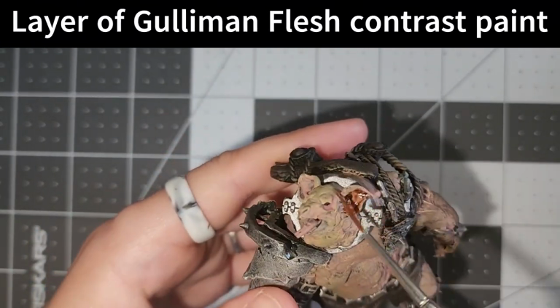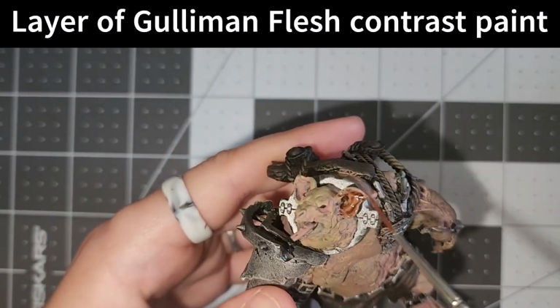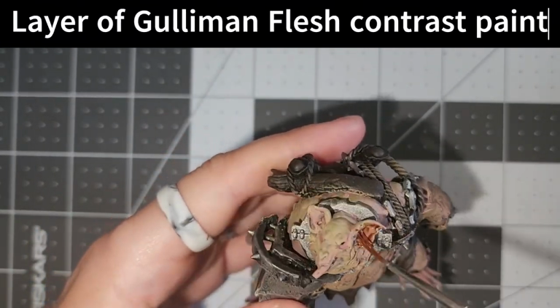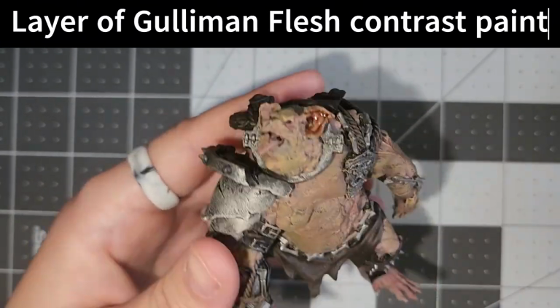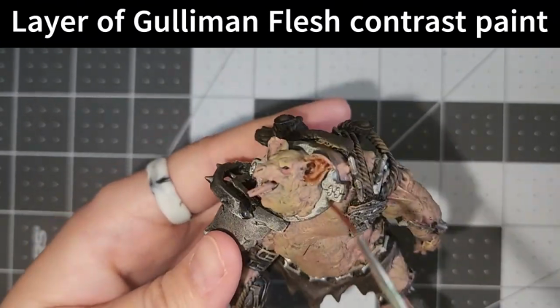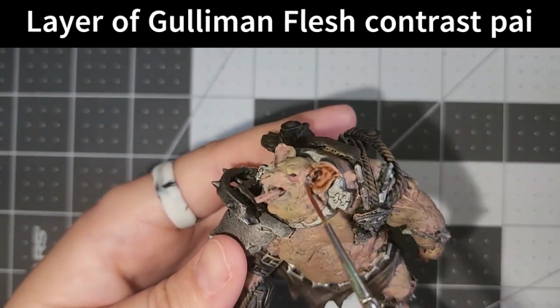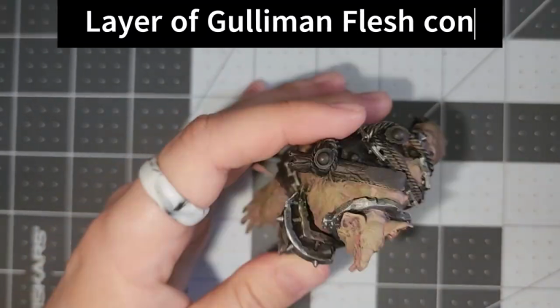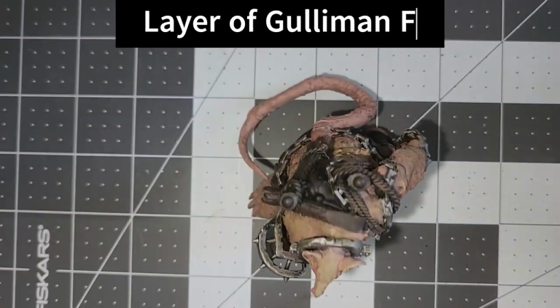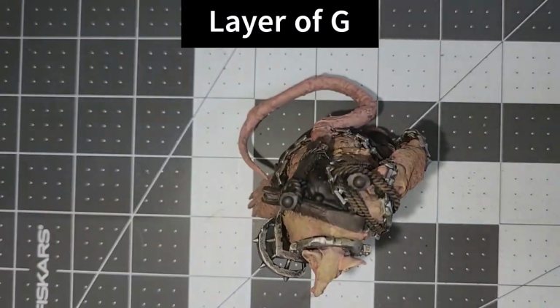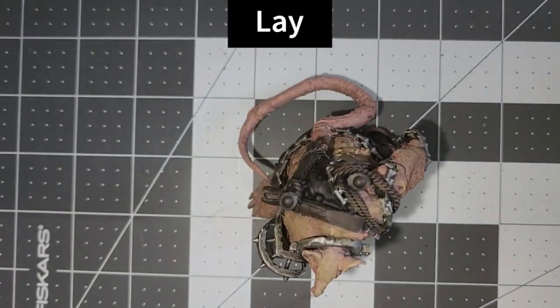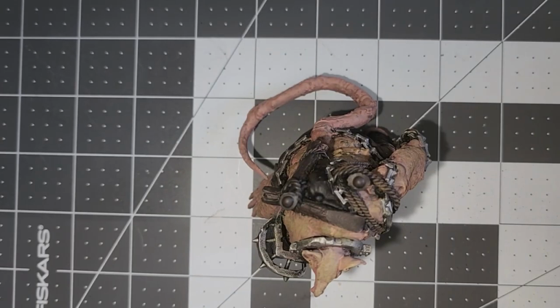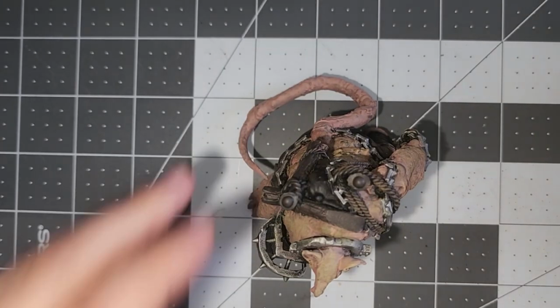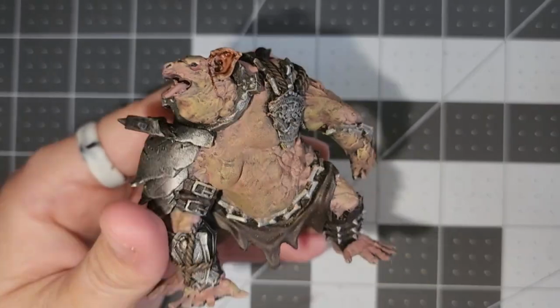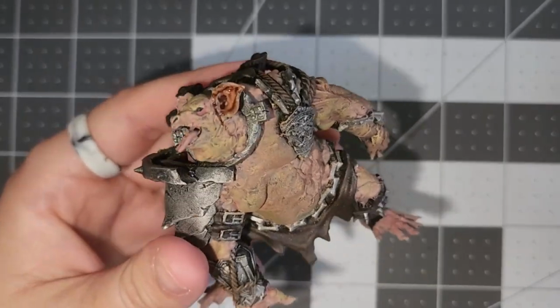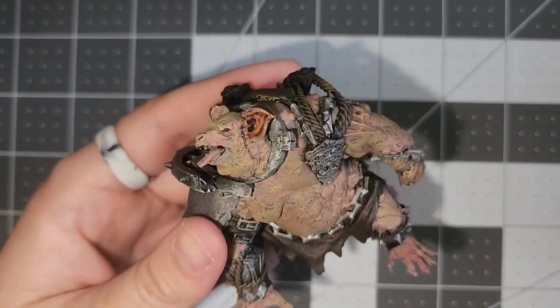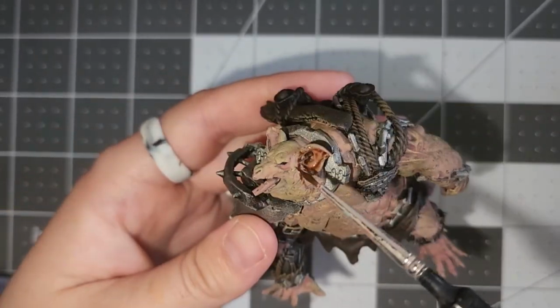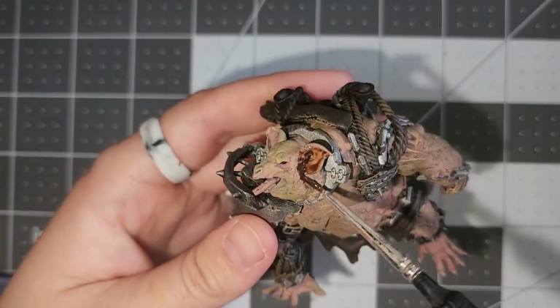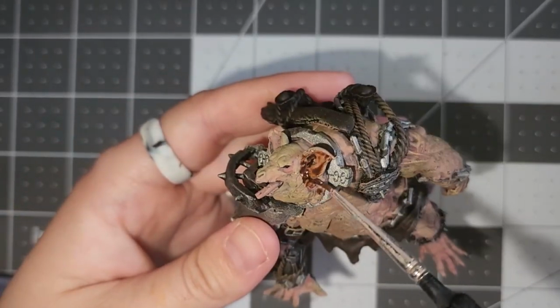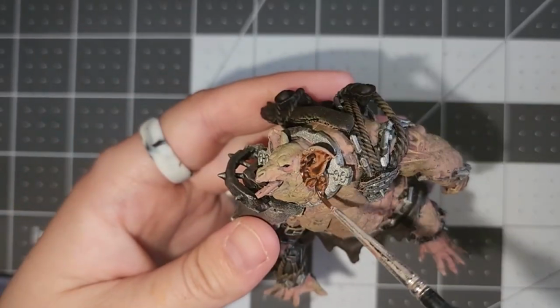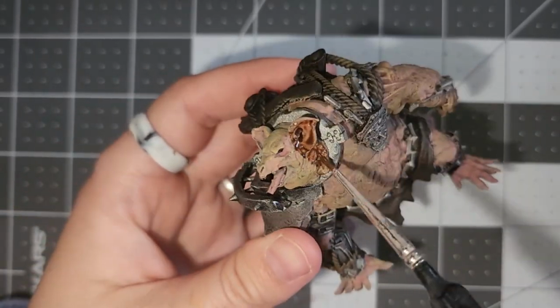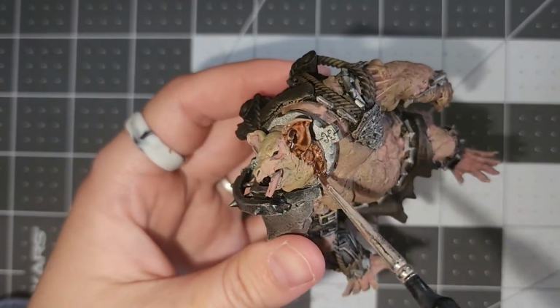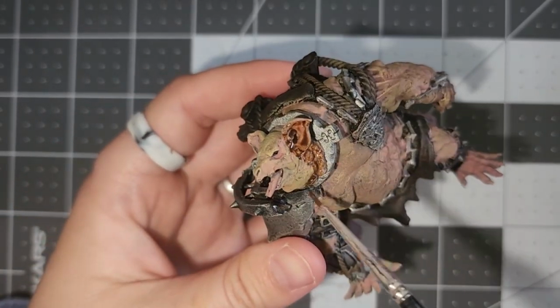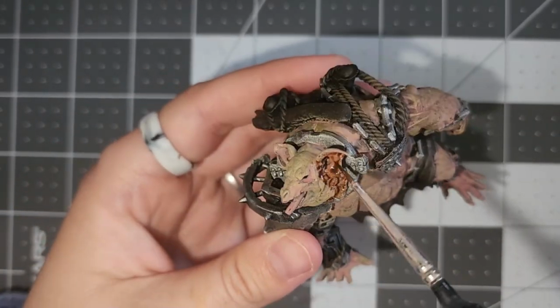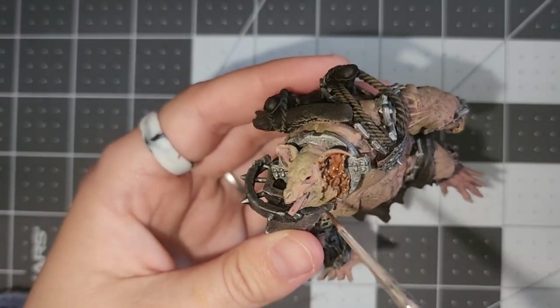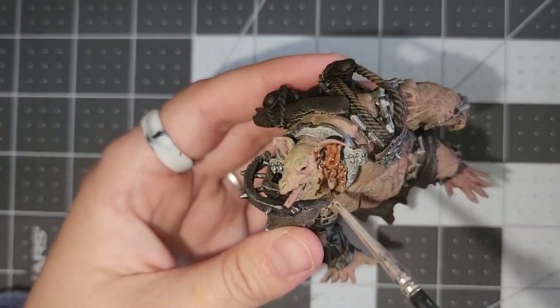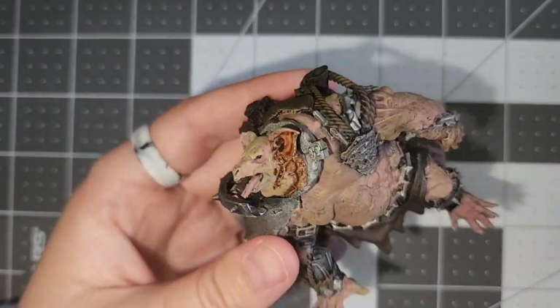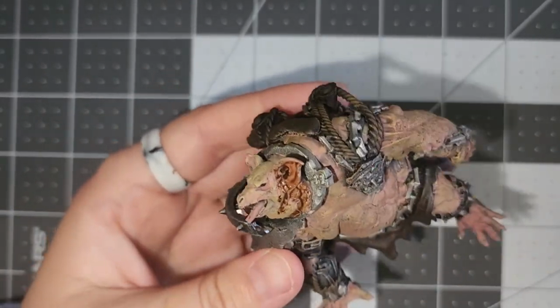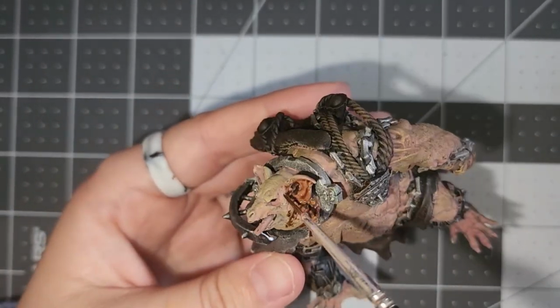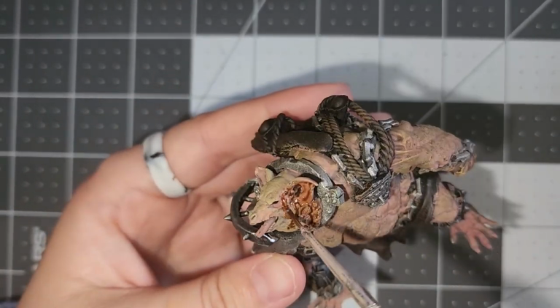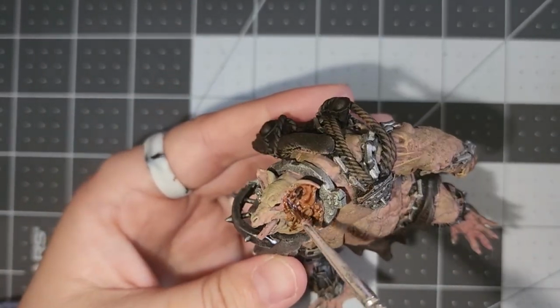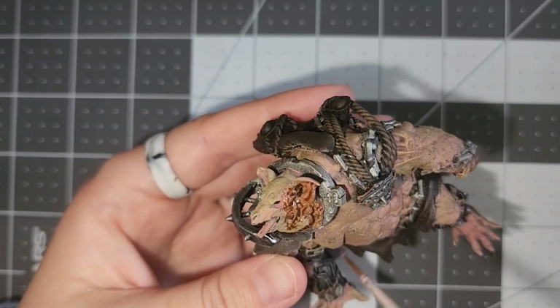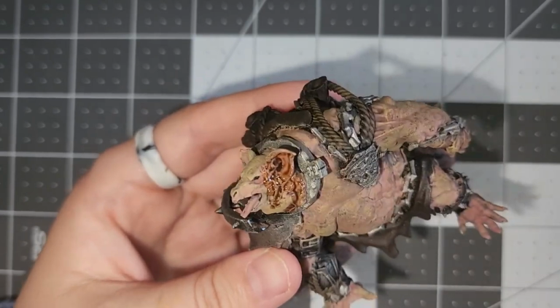I then added a layer of Gulliman Flesh Contrast Paint because Contrast Paint is very fun — unless you ruin the model.